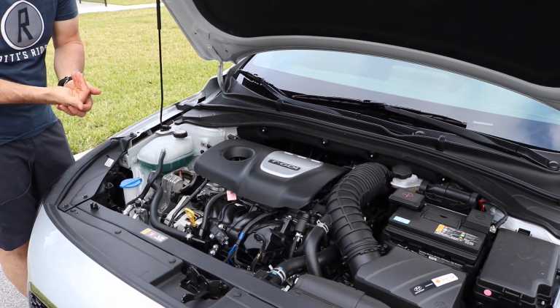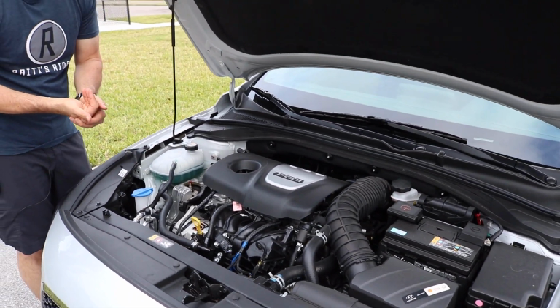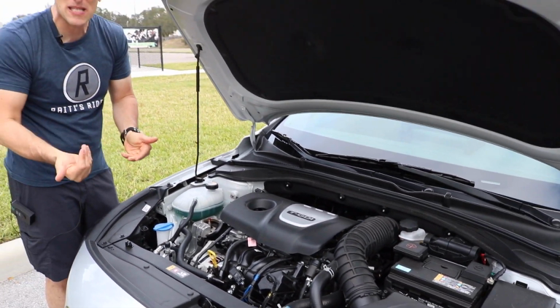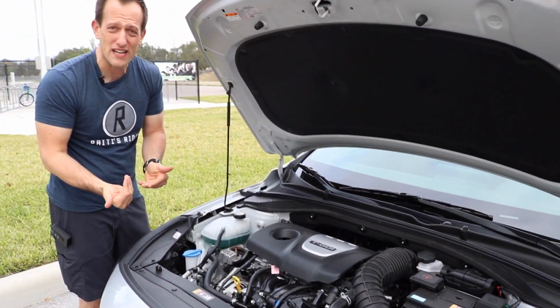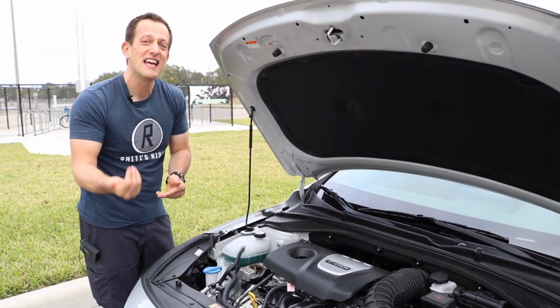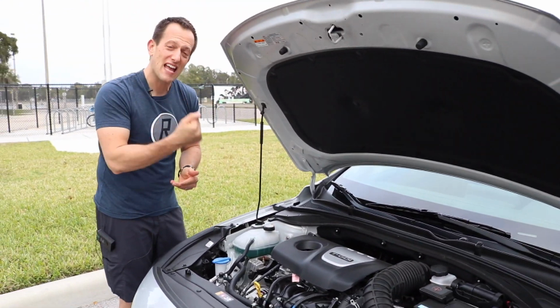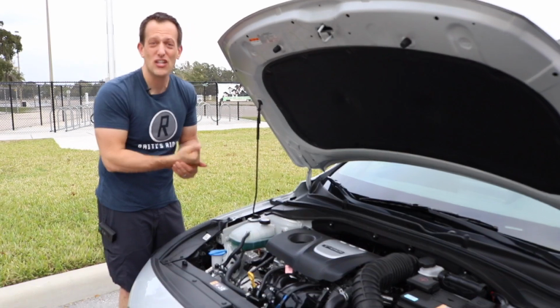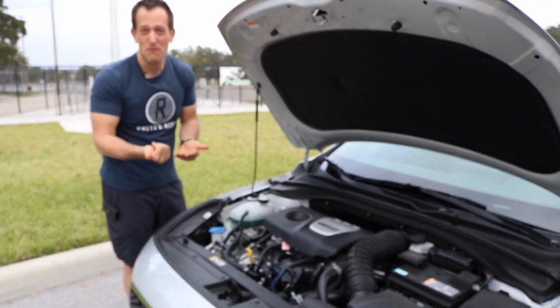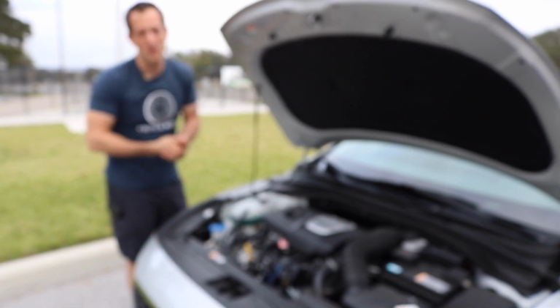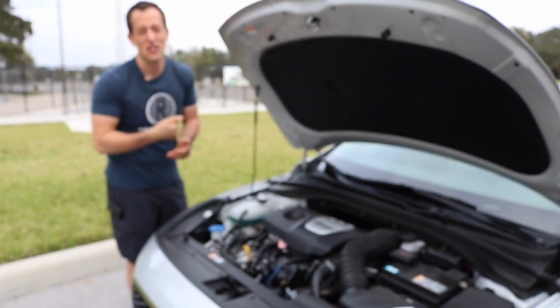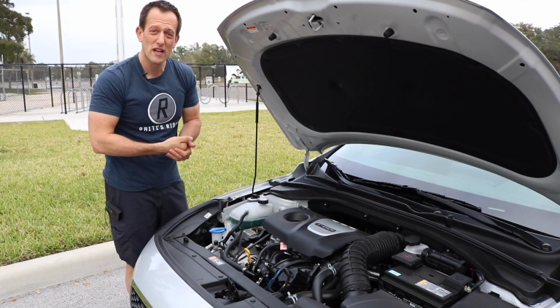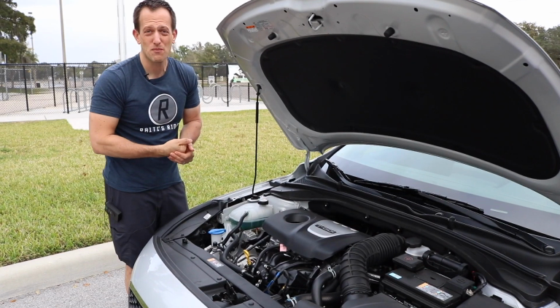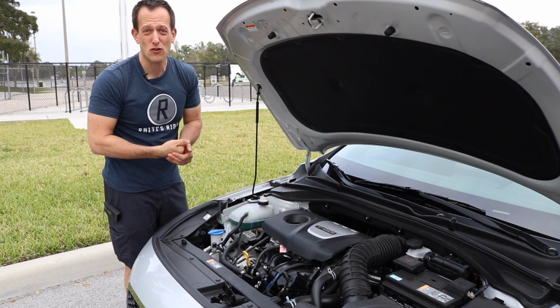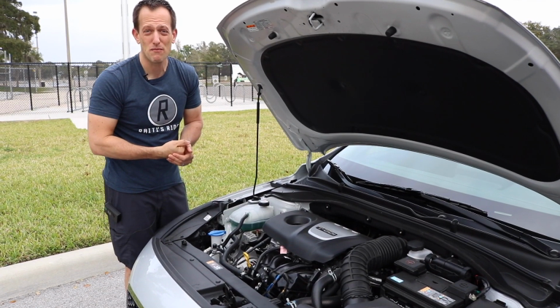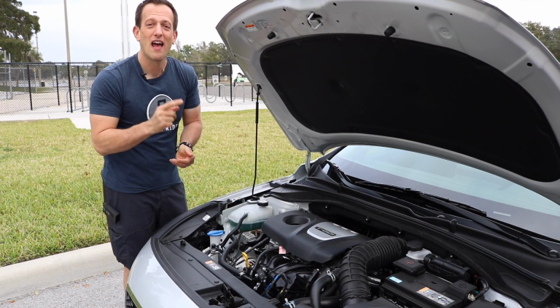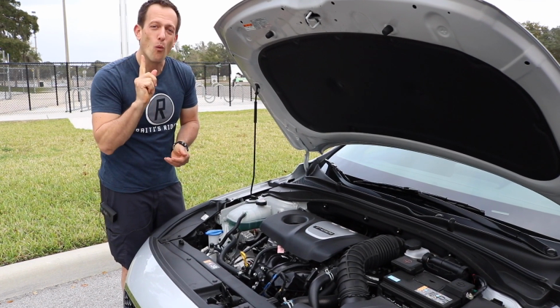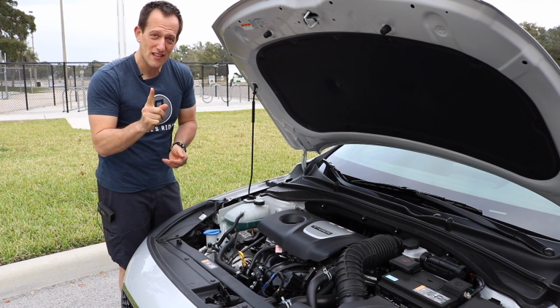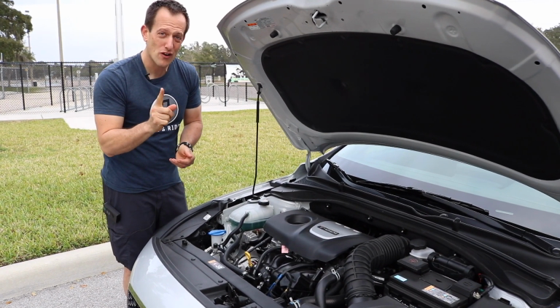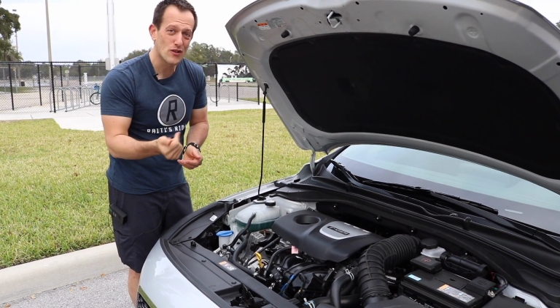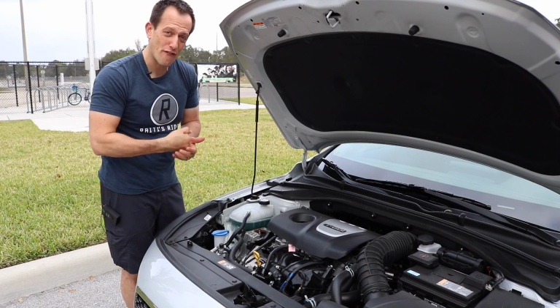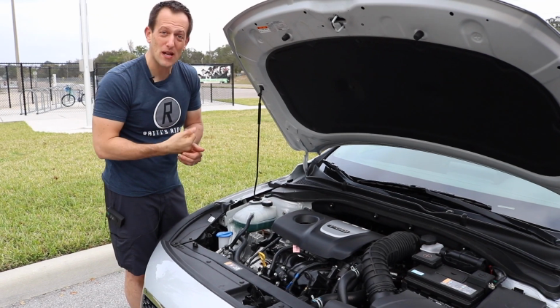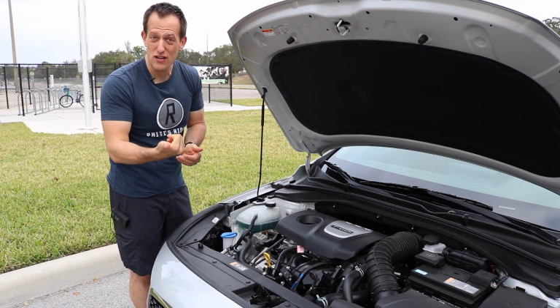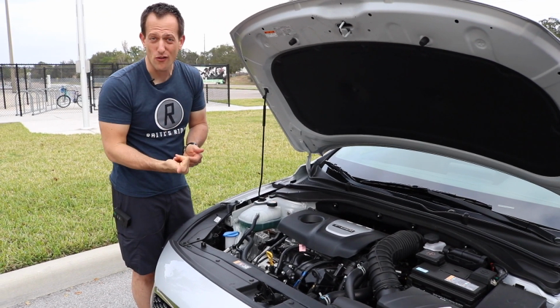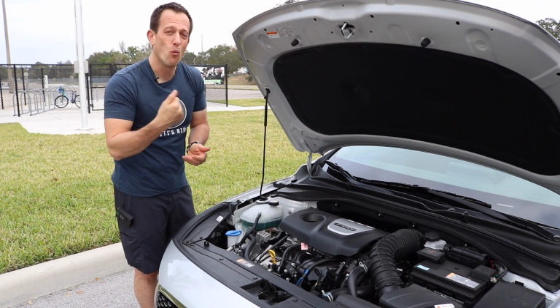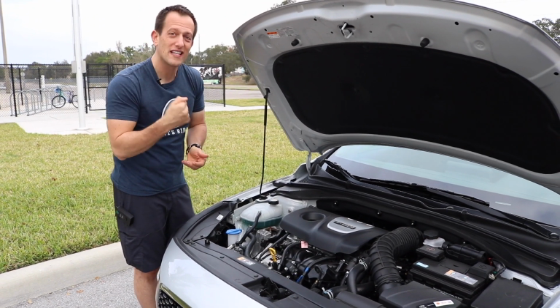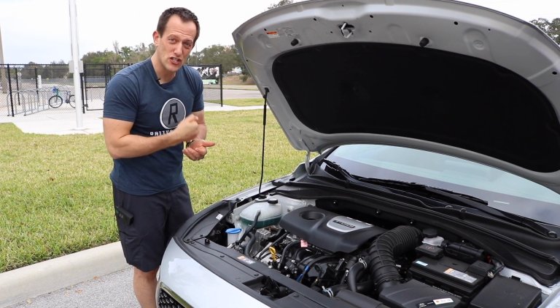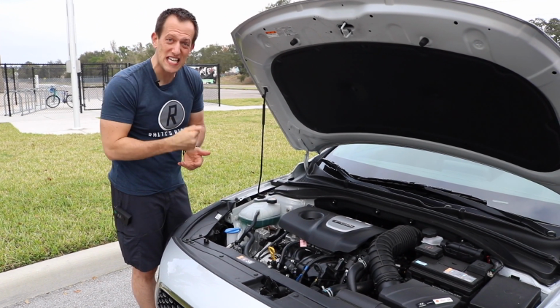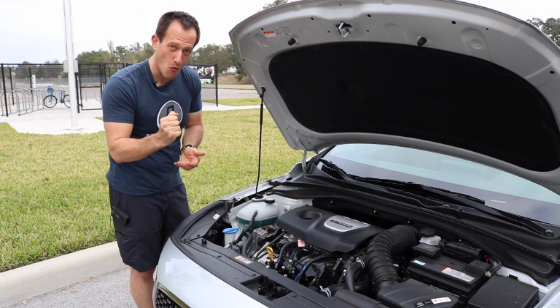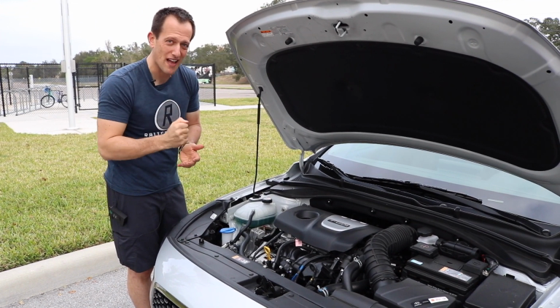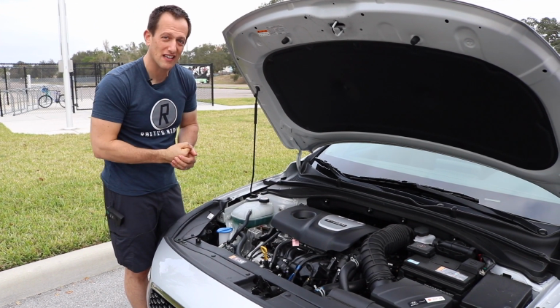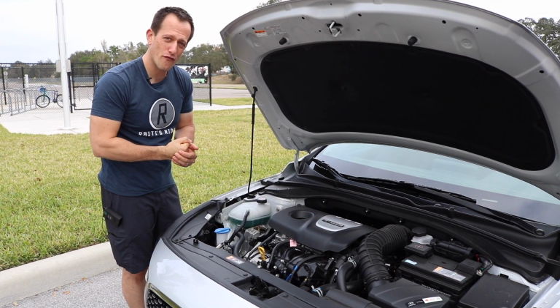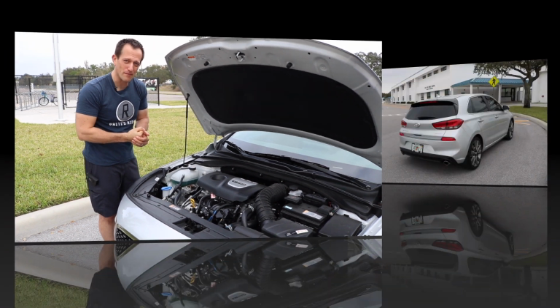The best part is that CJ was able to option this with a six-speed manual transmission. We're going to fire this up so you can hear what the GT Sport sounds like. Let's go fire it up.